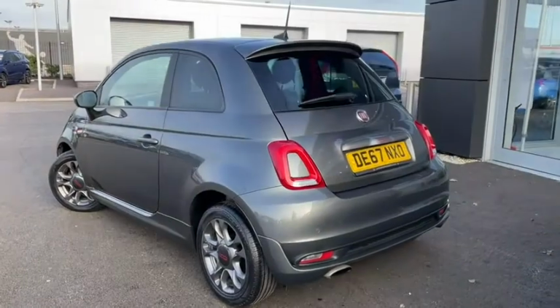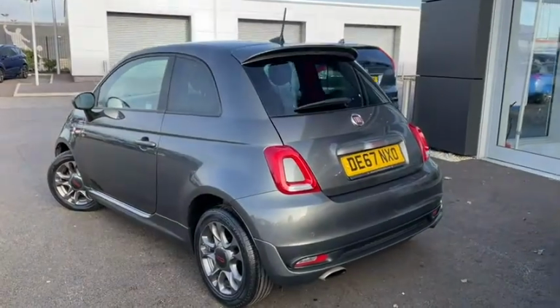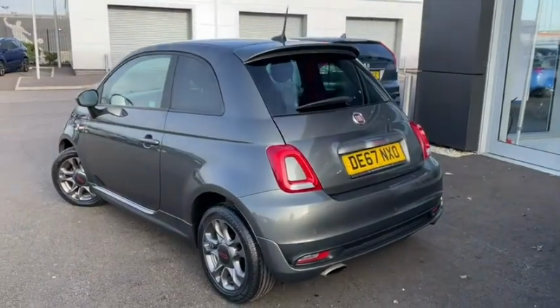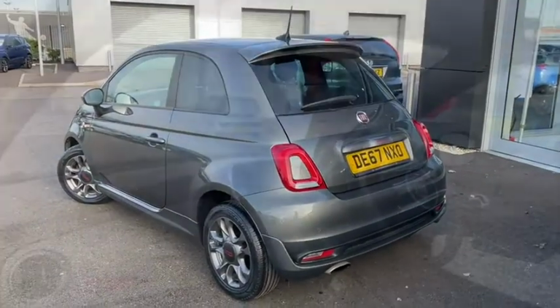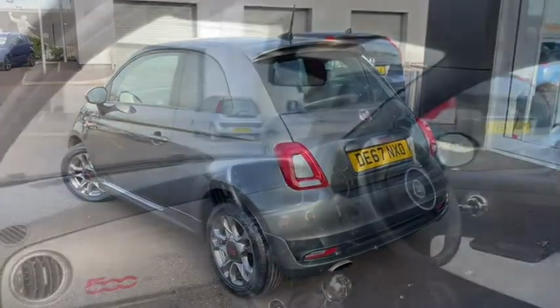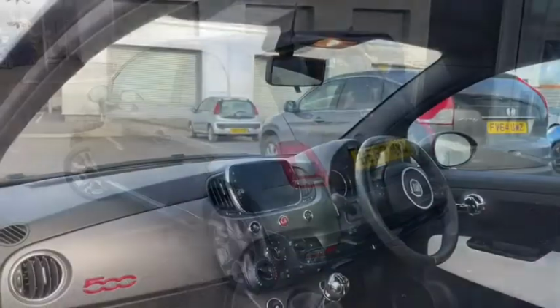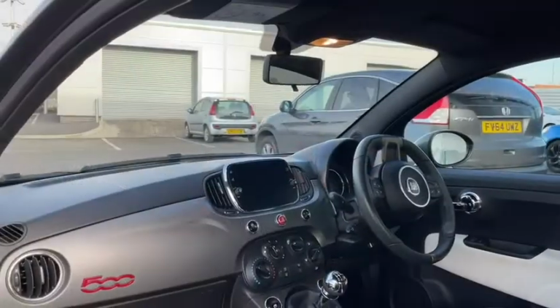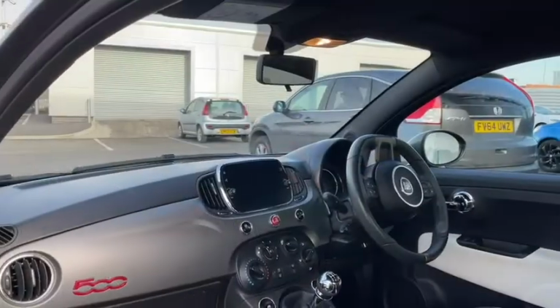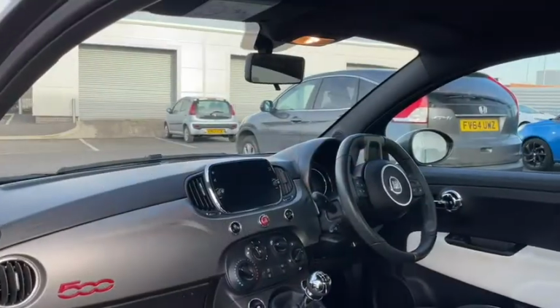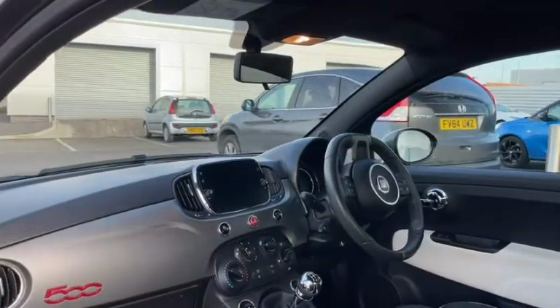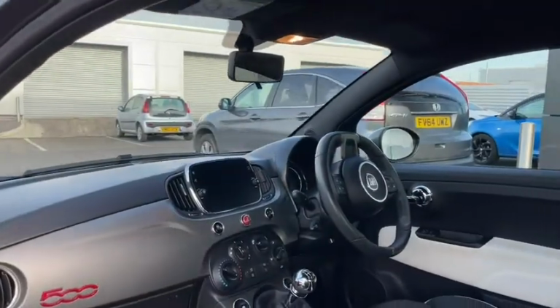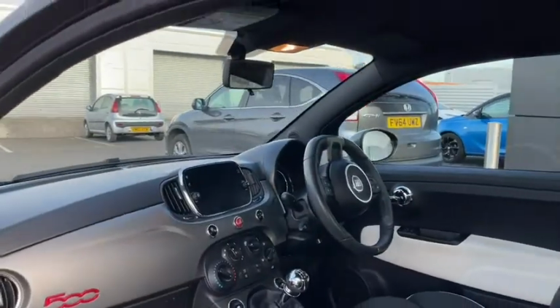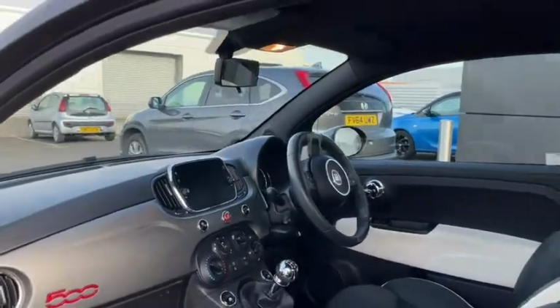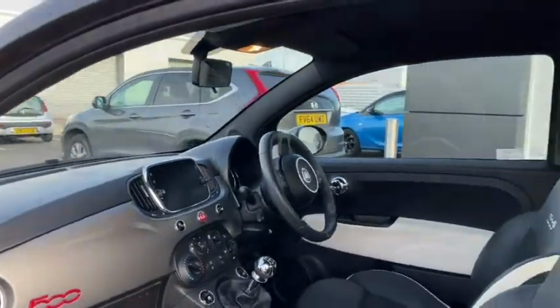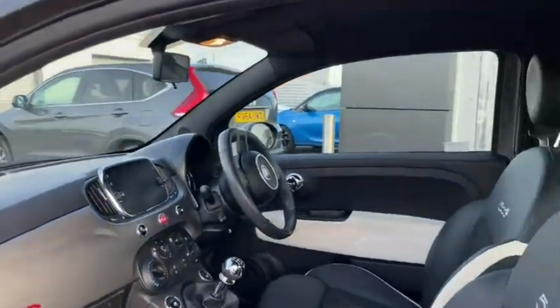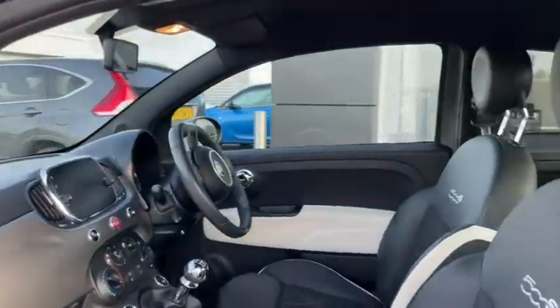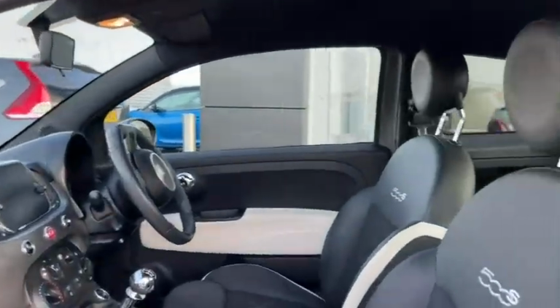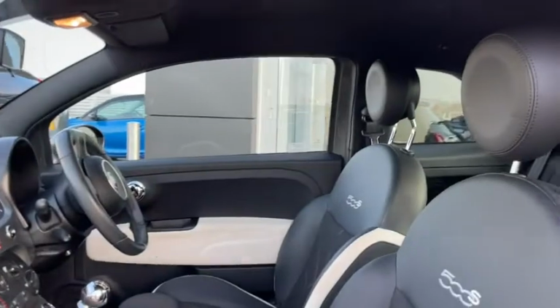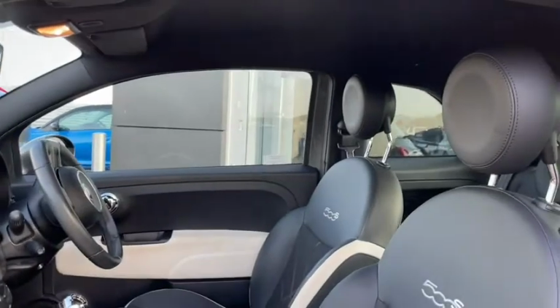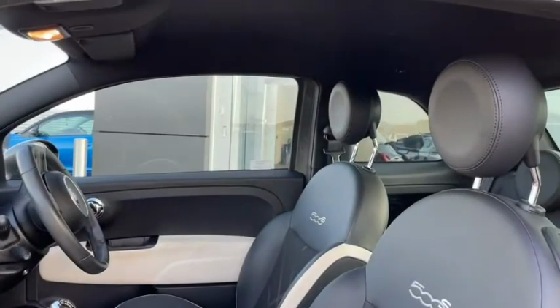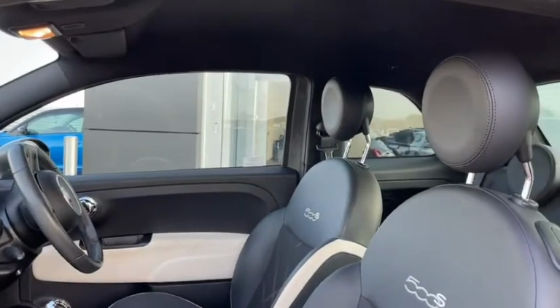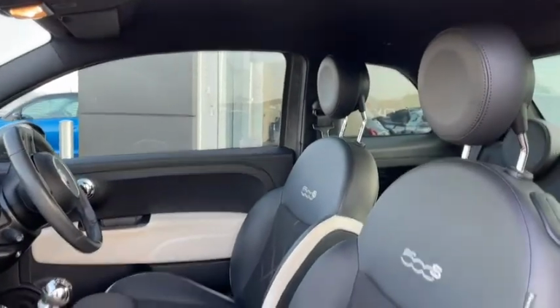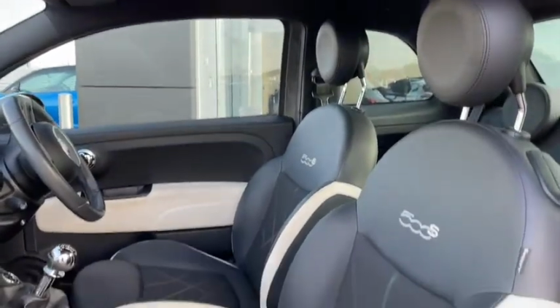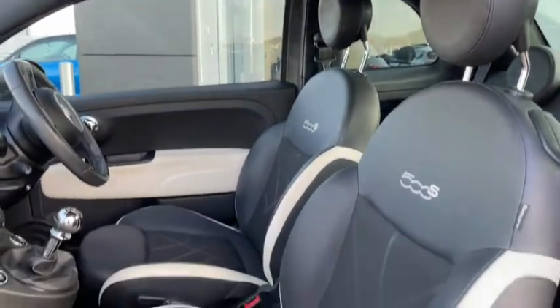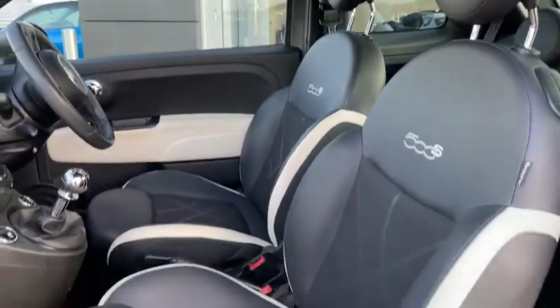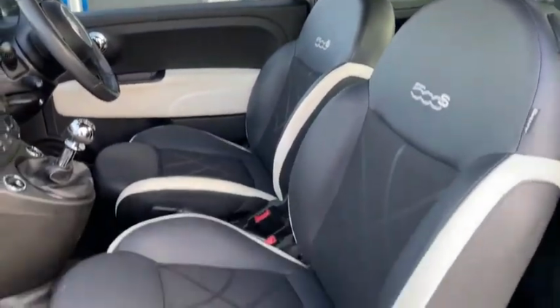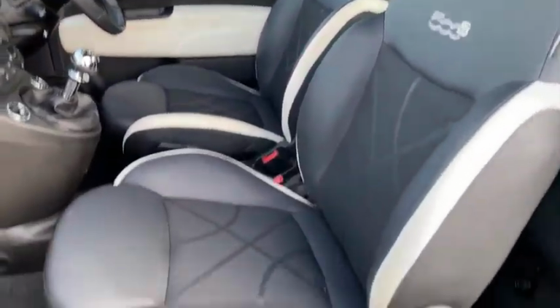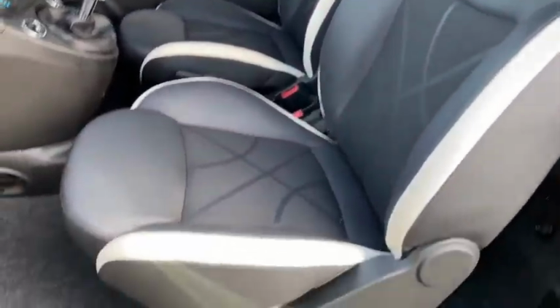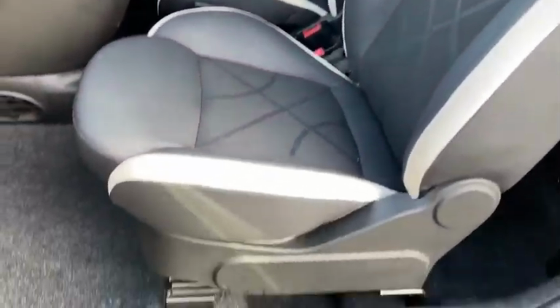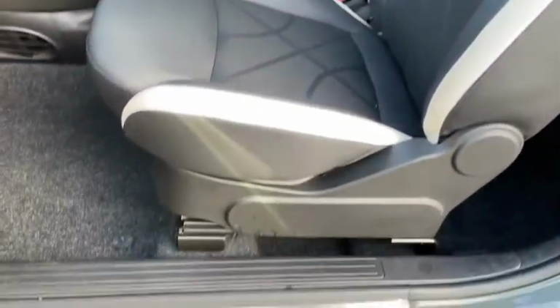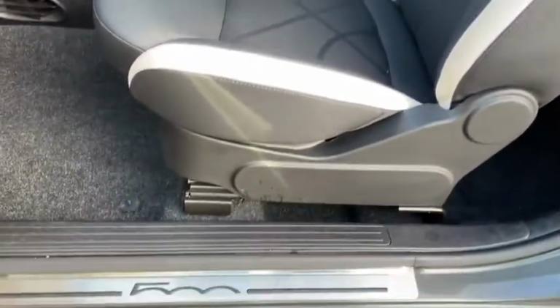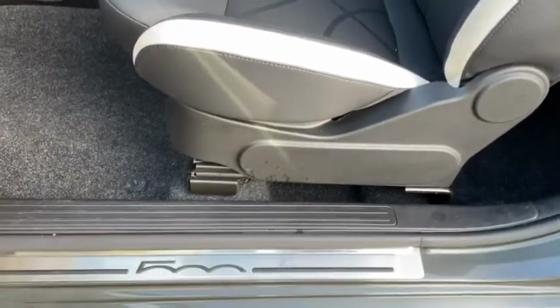Jumping inside, you'll find there's actually plenty of space and there's quite a snazzy trim interior. I can tell you first hand that the half leather seats are actually incredibly comfortable.